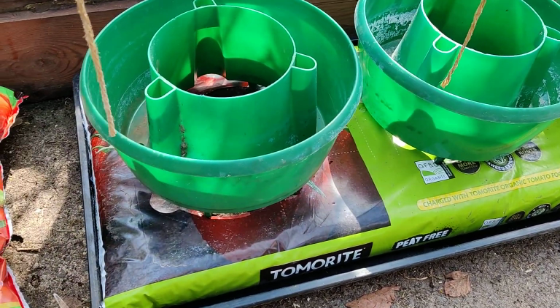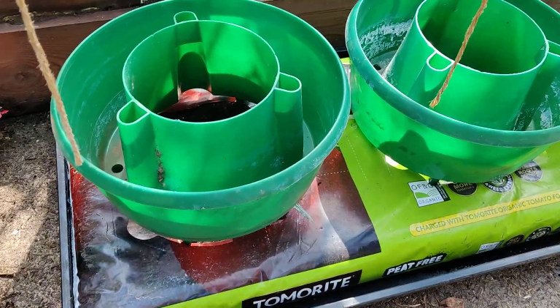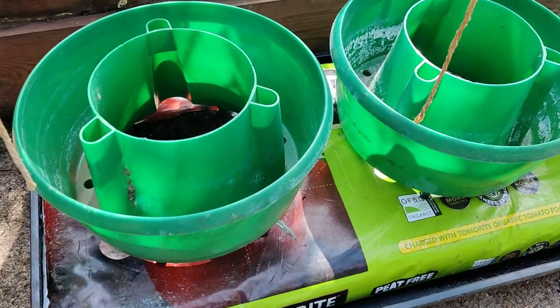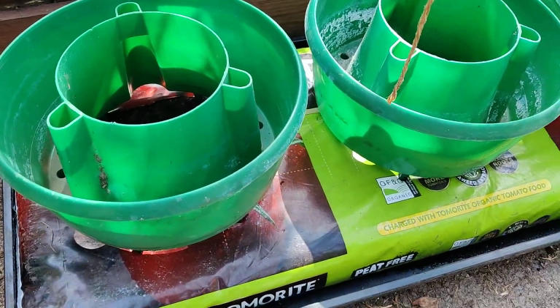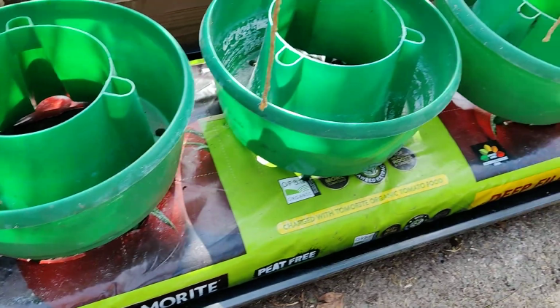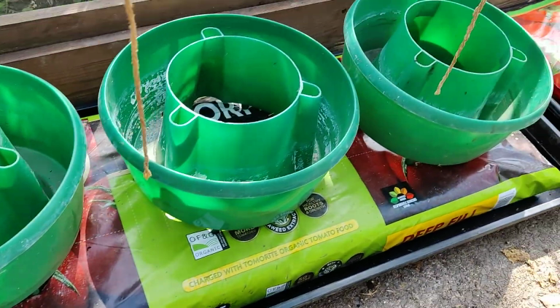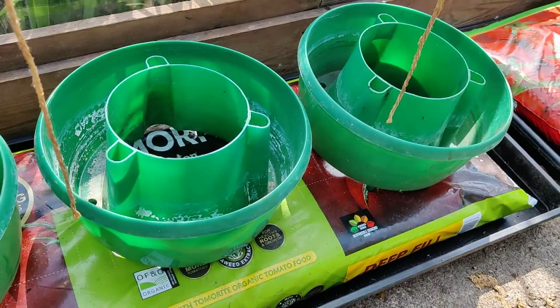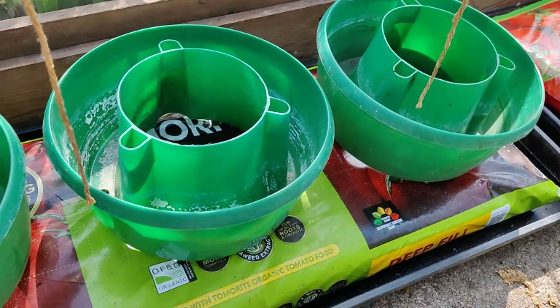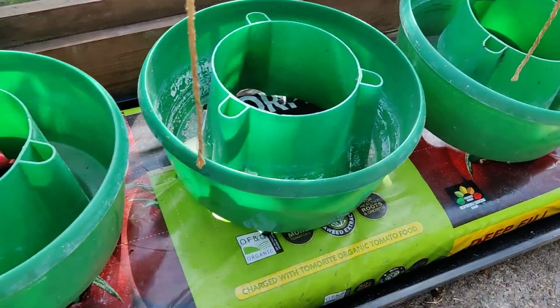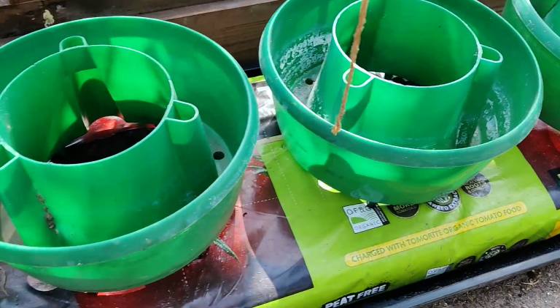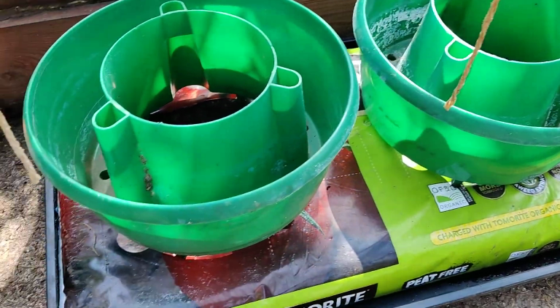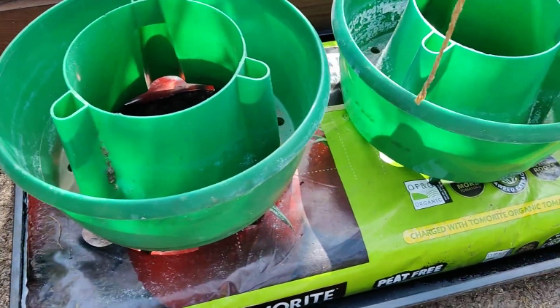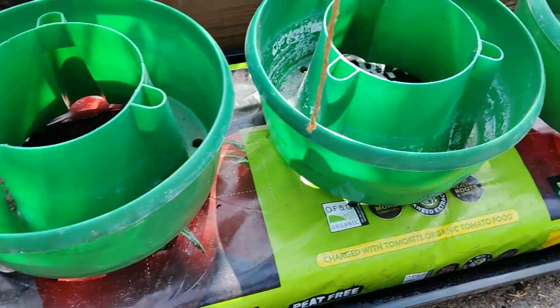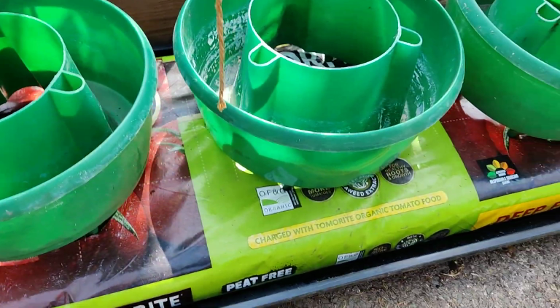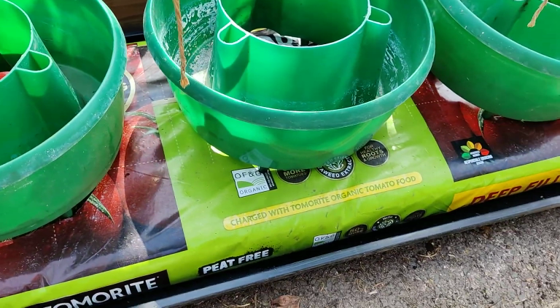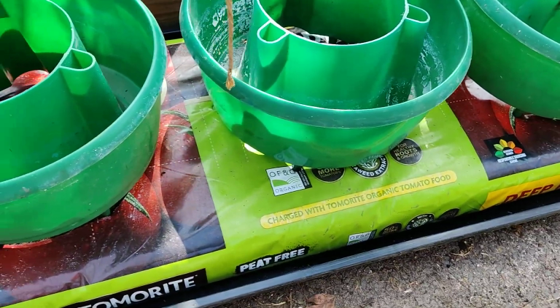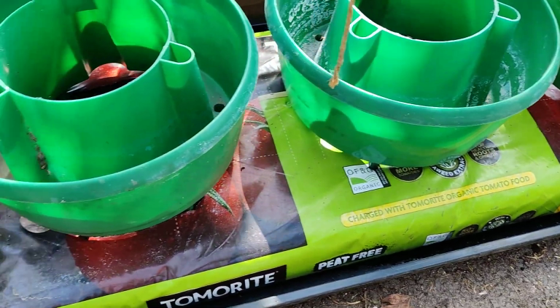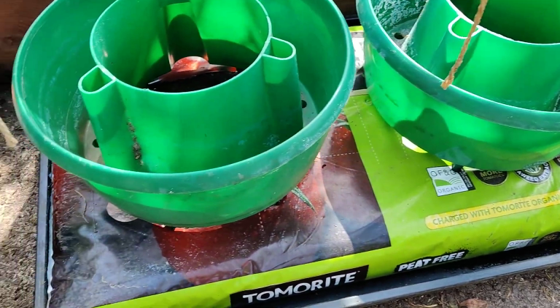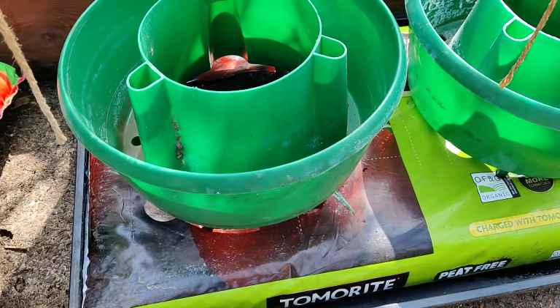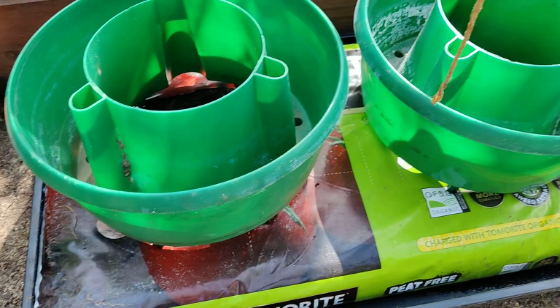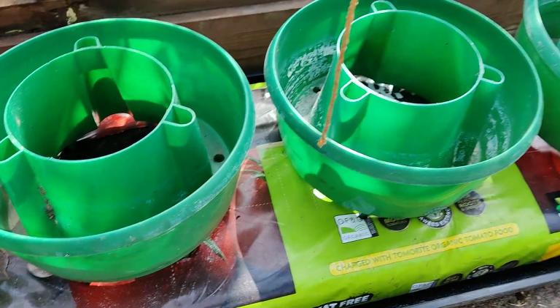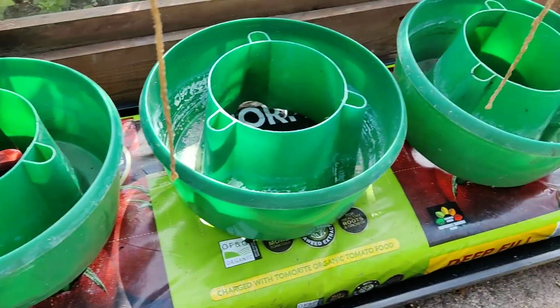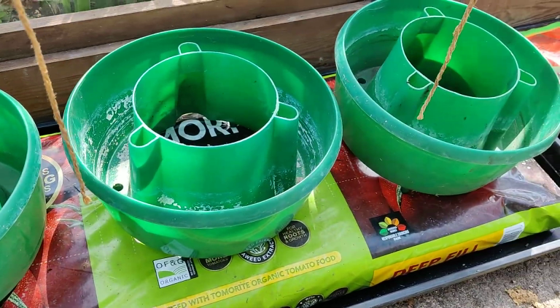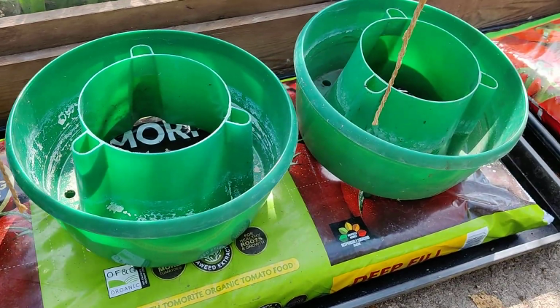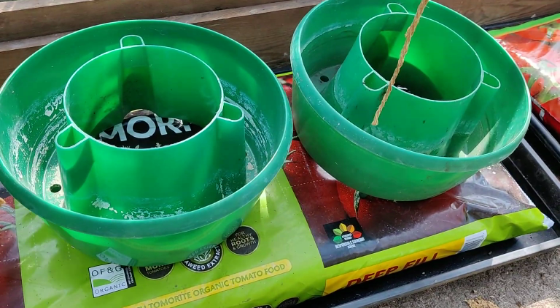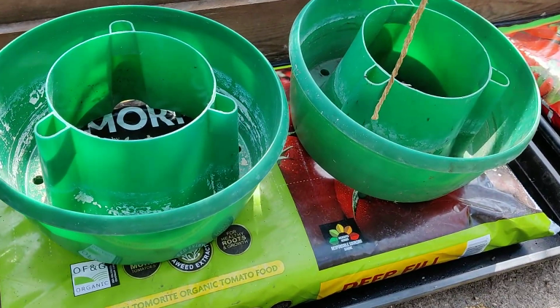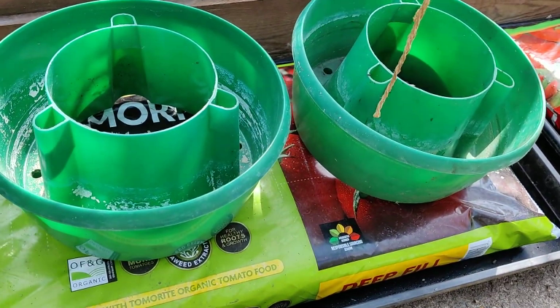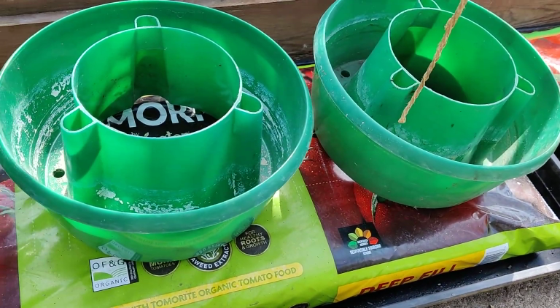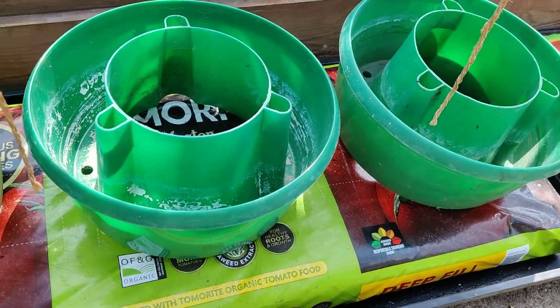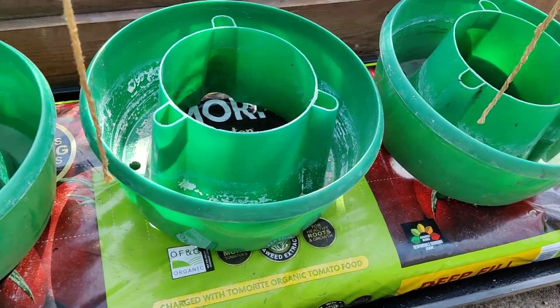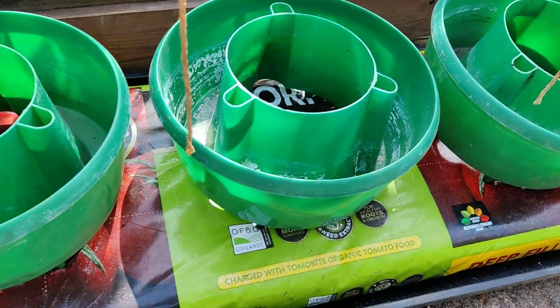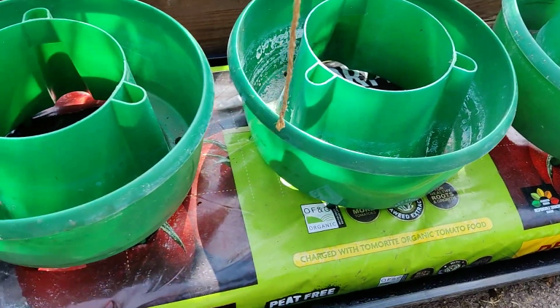We place our three halos. For smaller grow bags you'll only need two, but these are the deep-filled Tomerite Levington ones, so we get three halos into the grow bag.